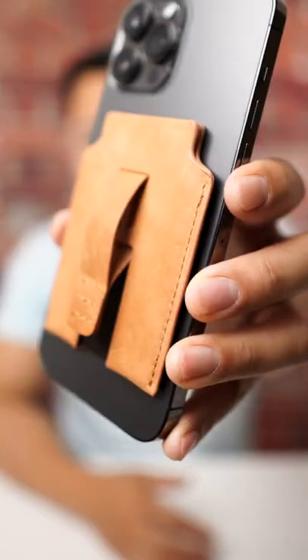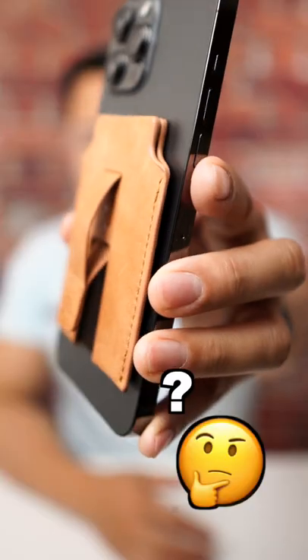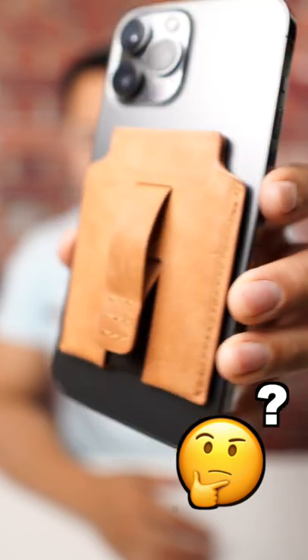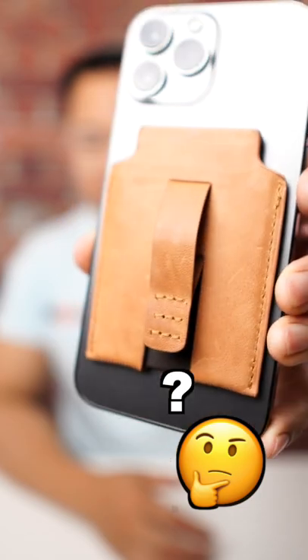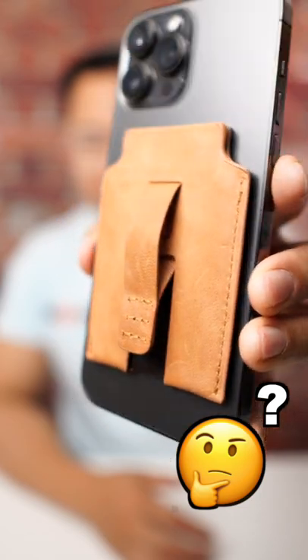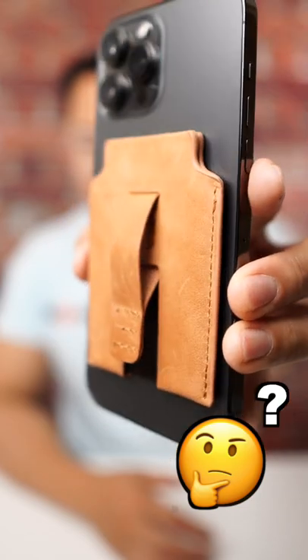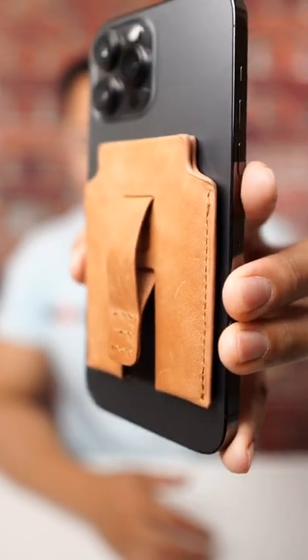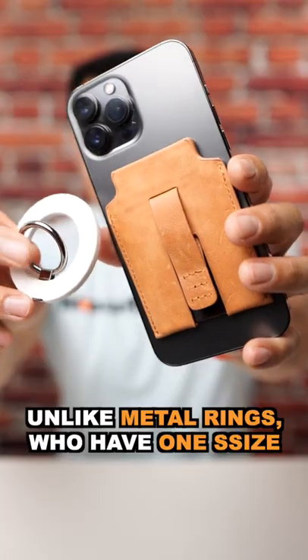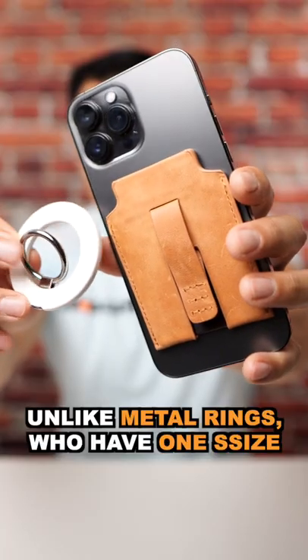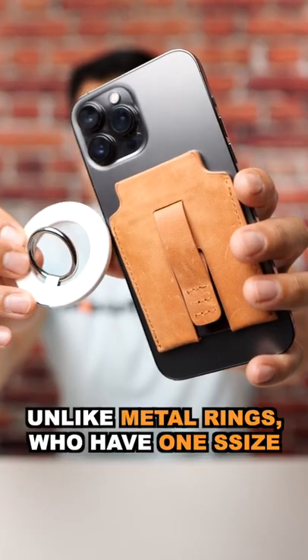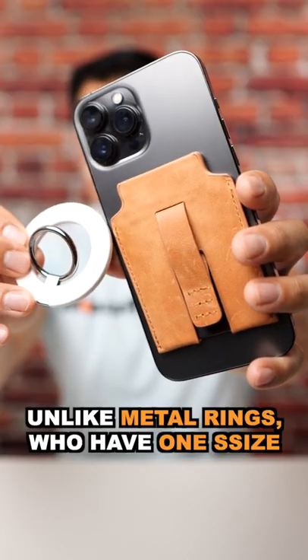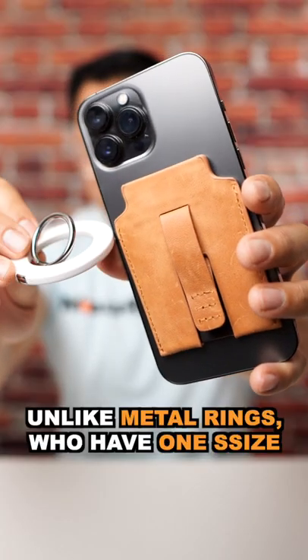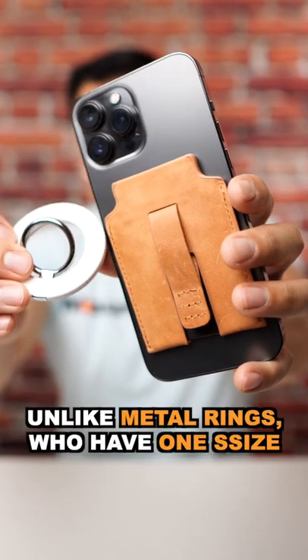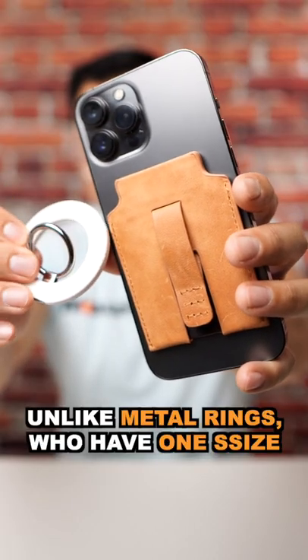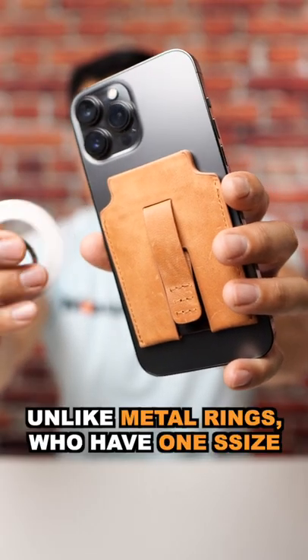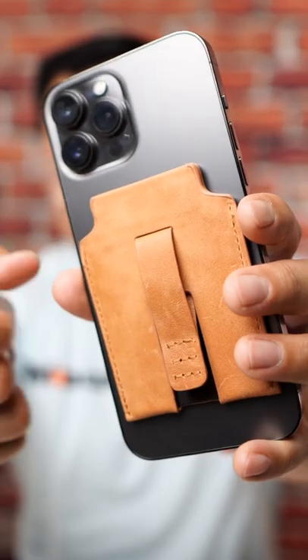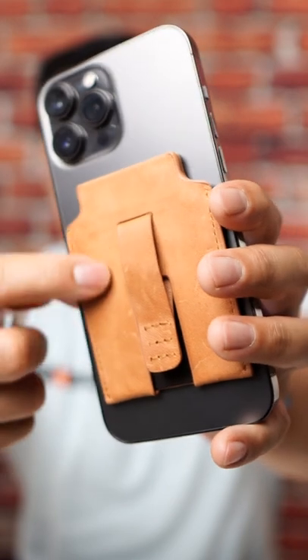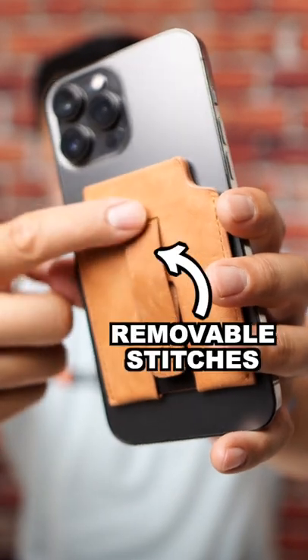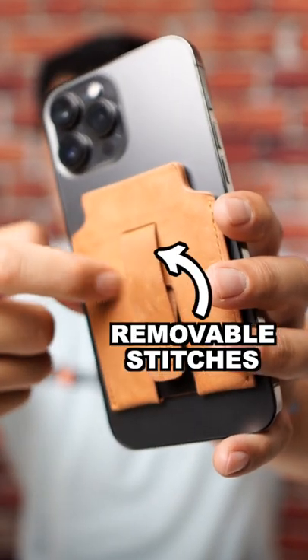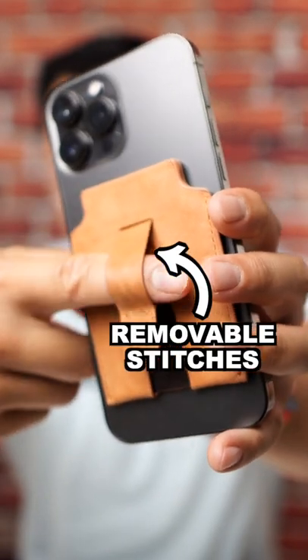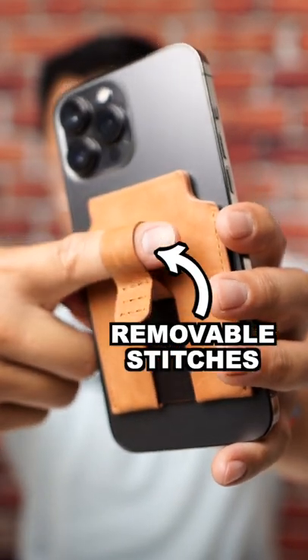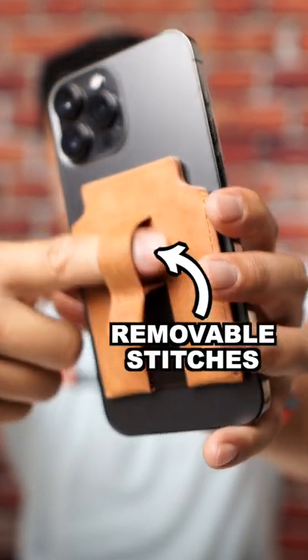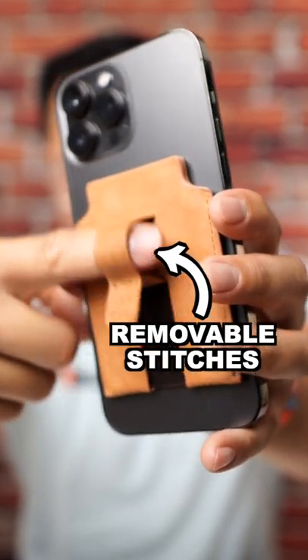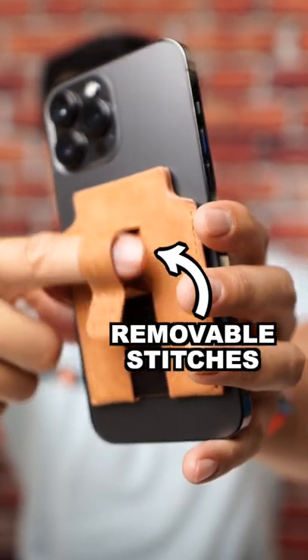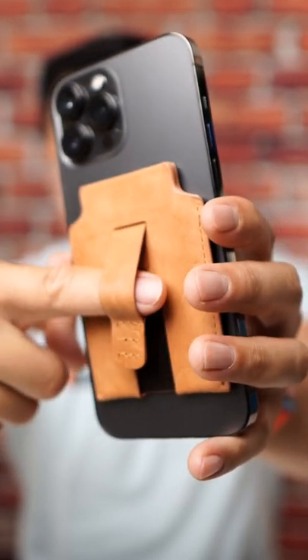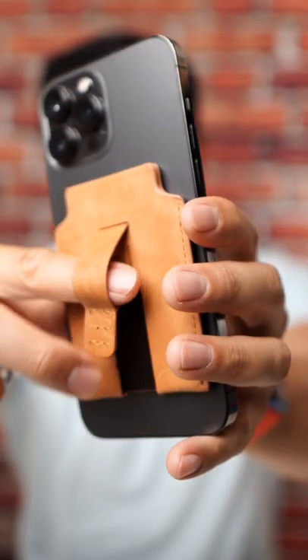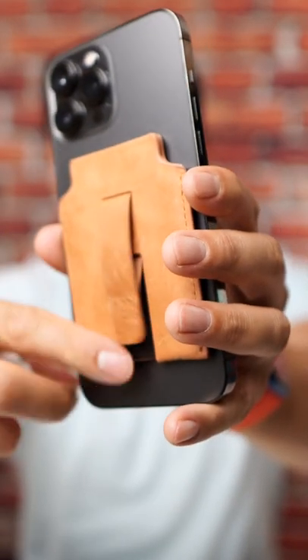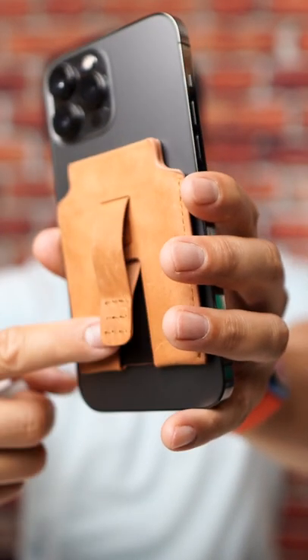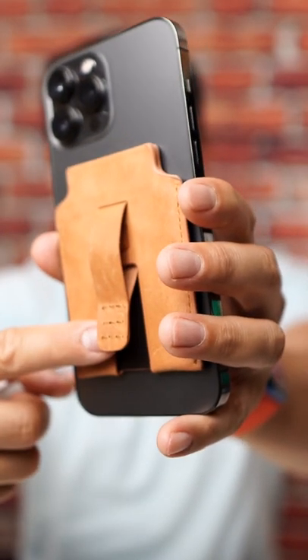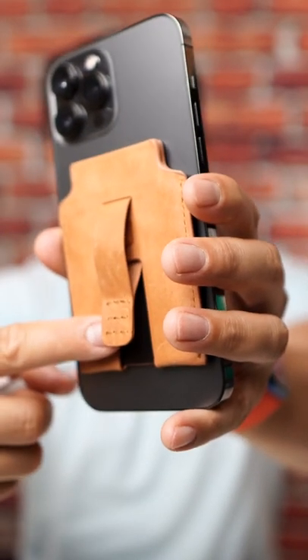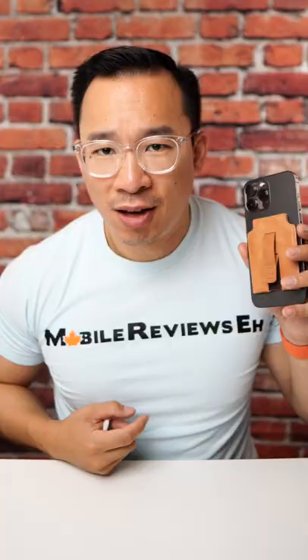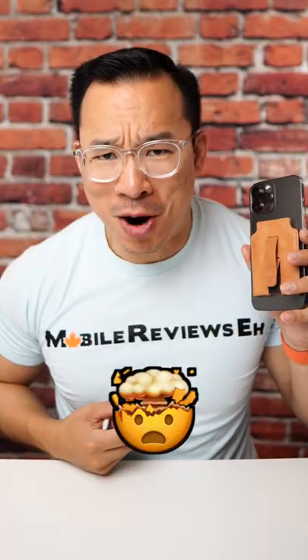Guess which one the Magback wallet's made out of? Now, unlike metal rings where you can only have one size, Magback actually allows you to adjust the size of the opening by taking out the stitching. Smart!